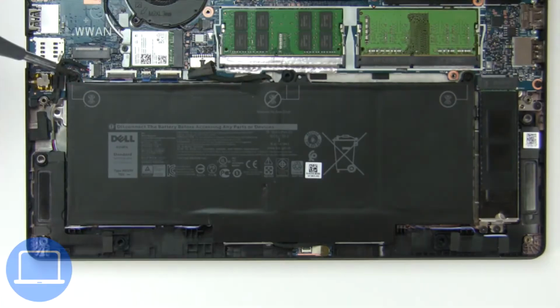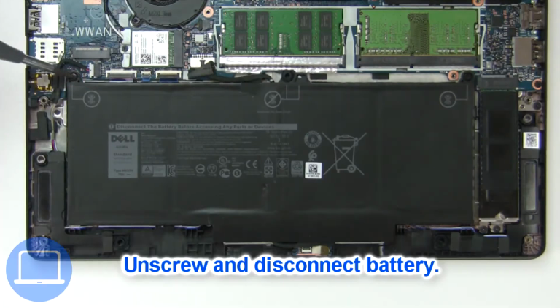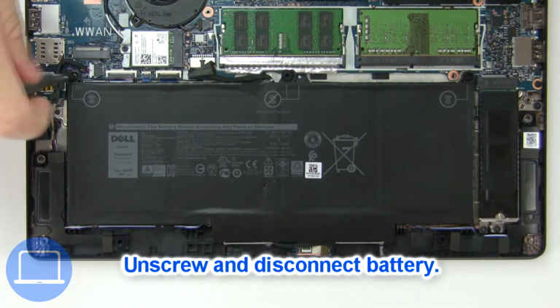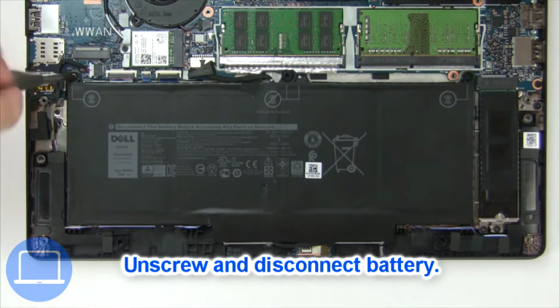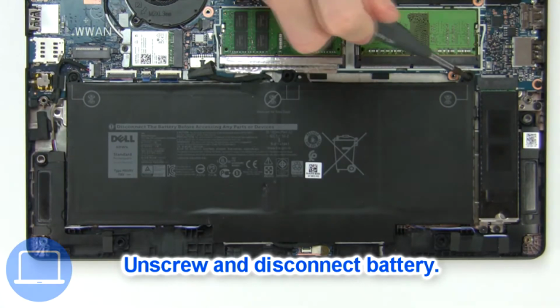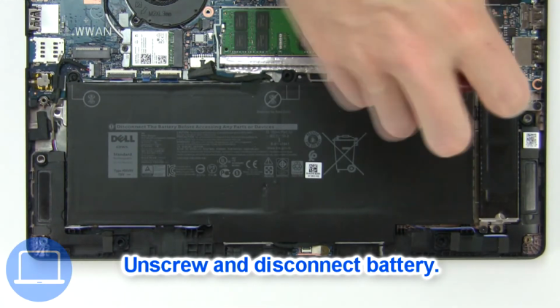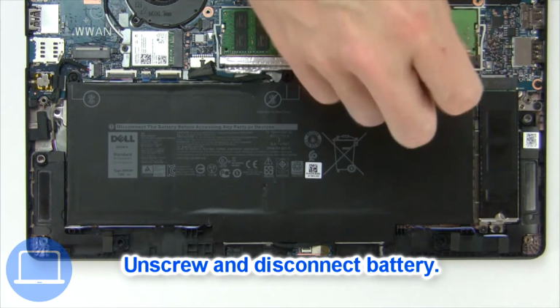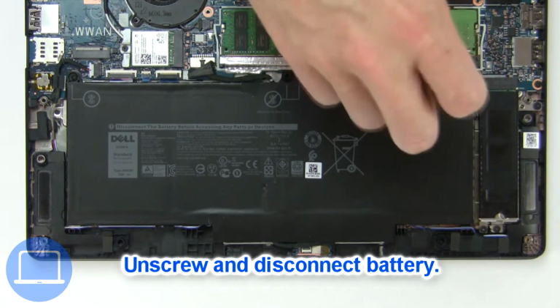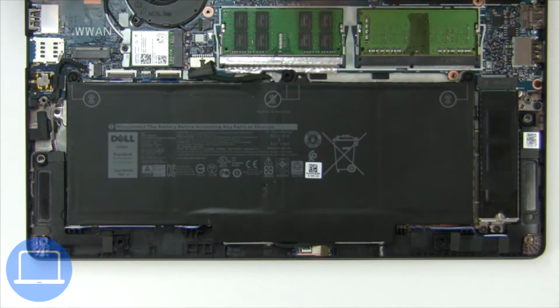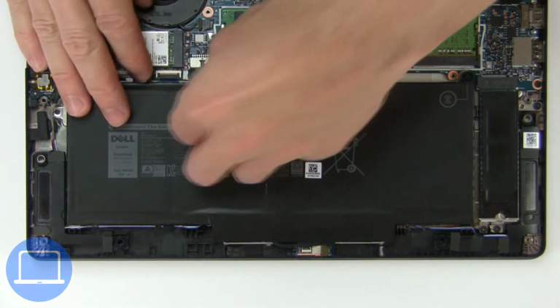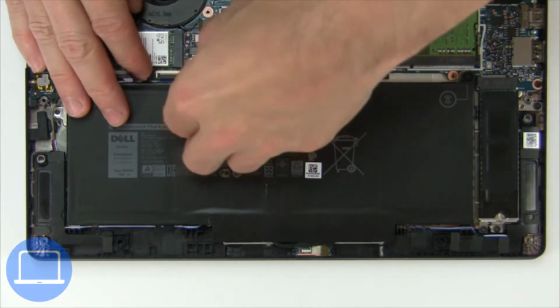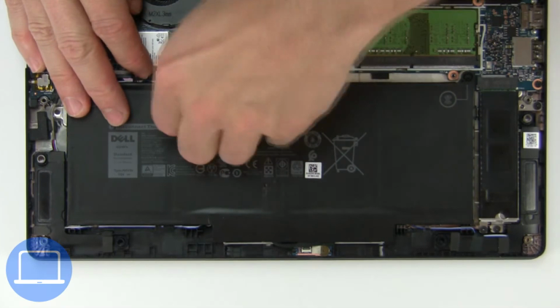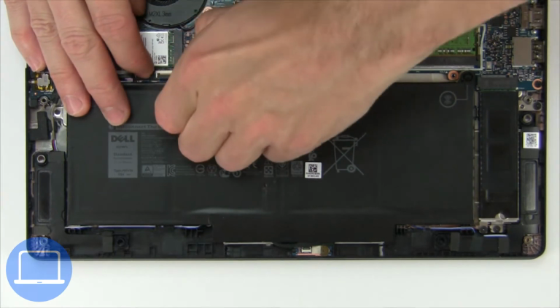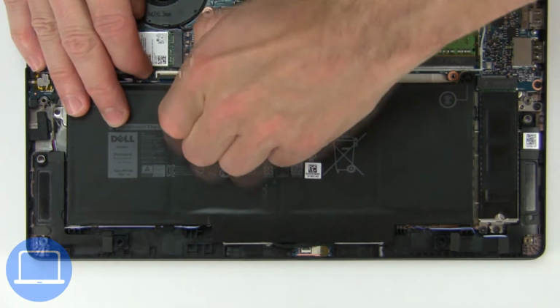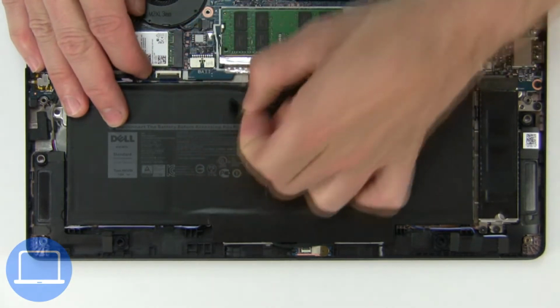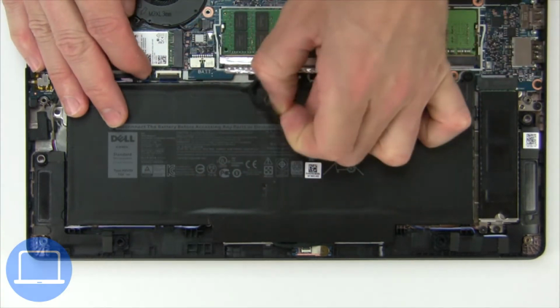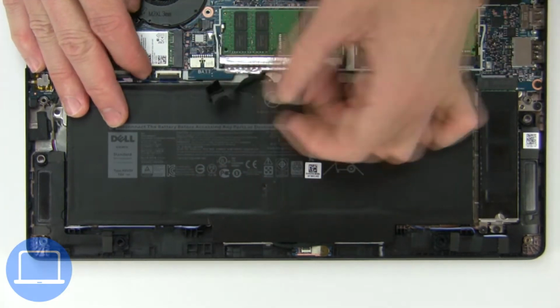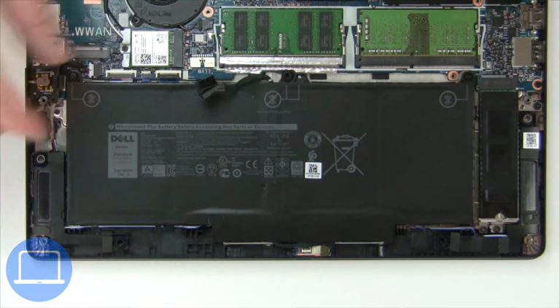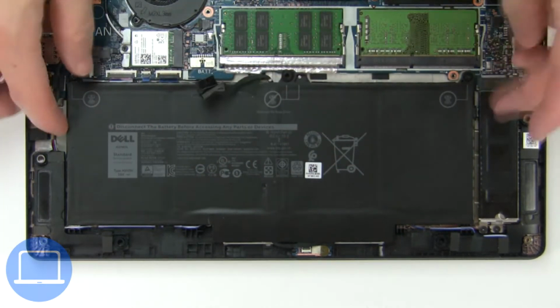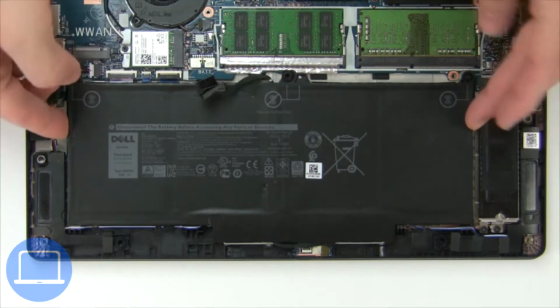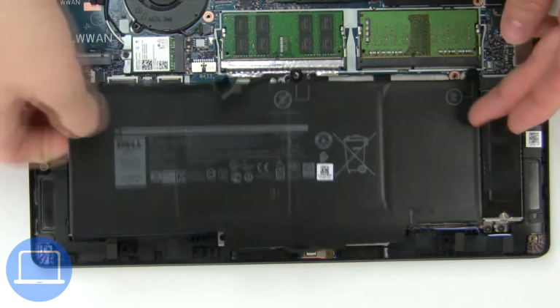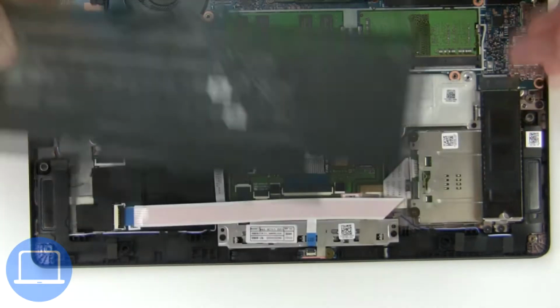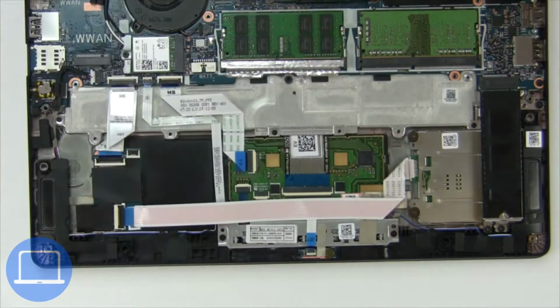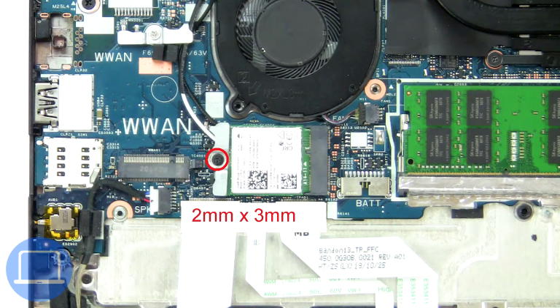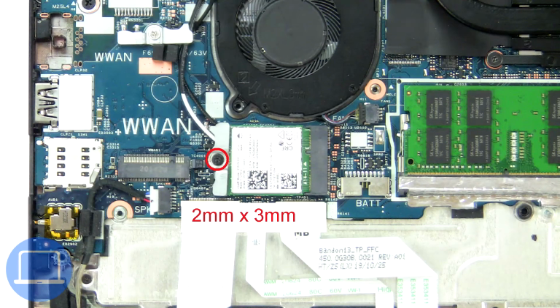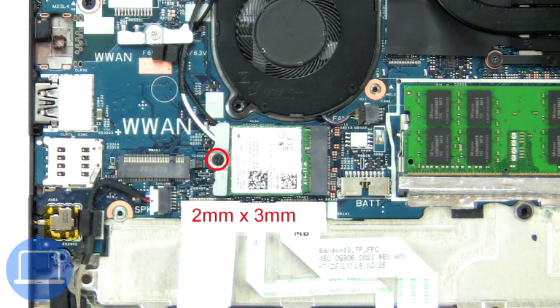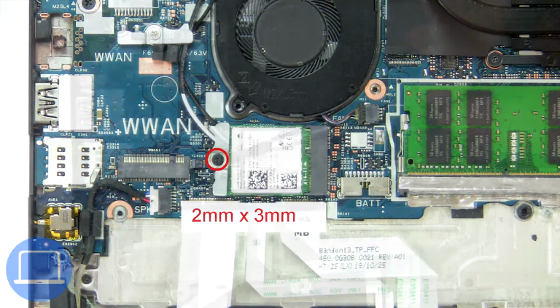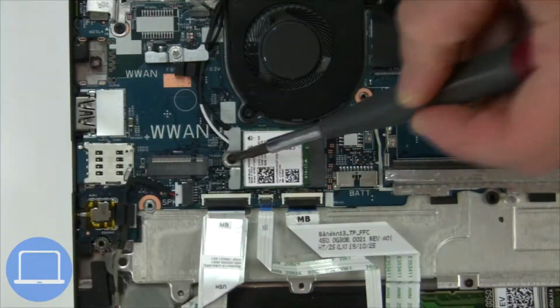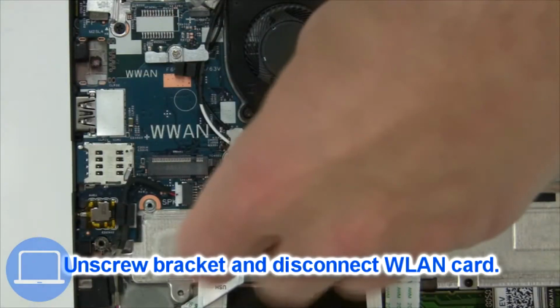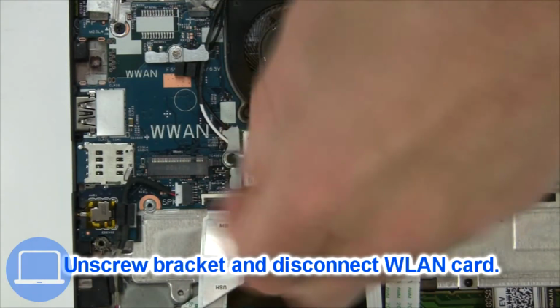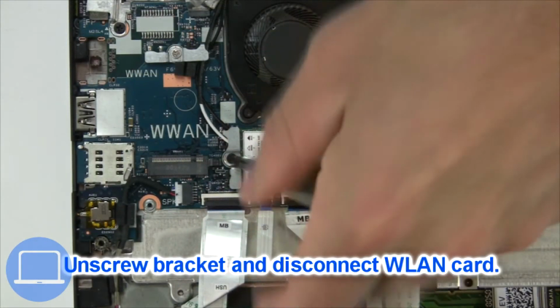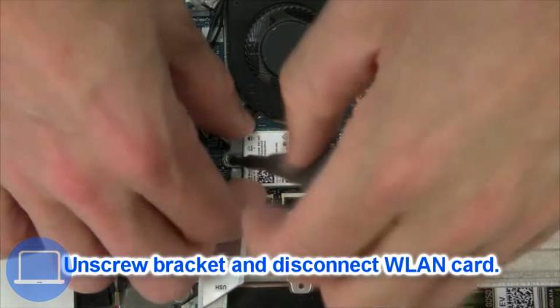Now unscrew and disconnect the battery, then unscrew and disconnect the wireless card.